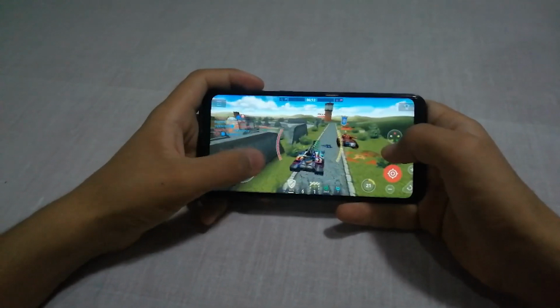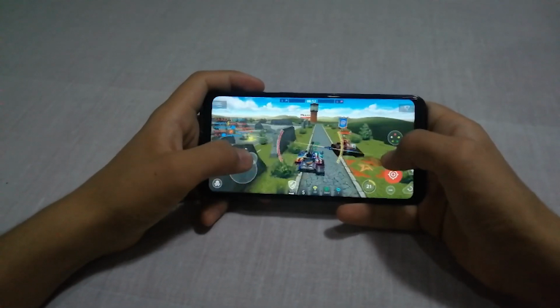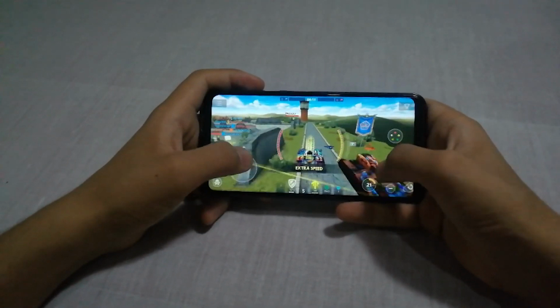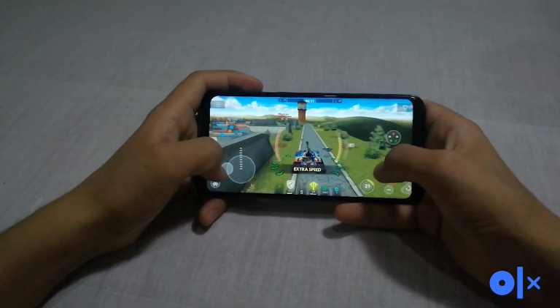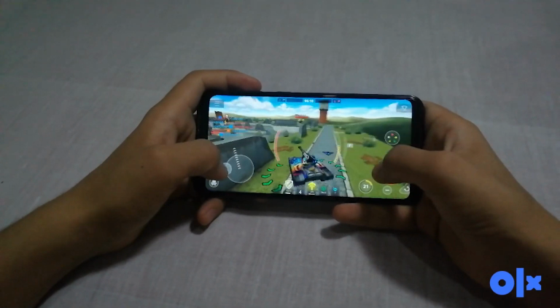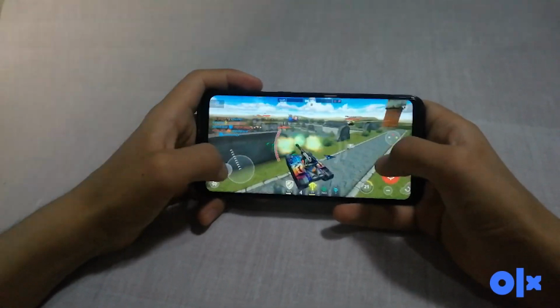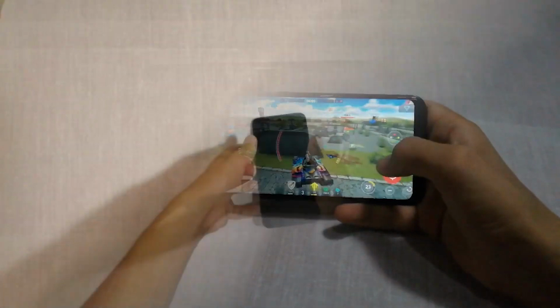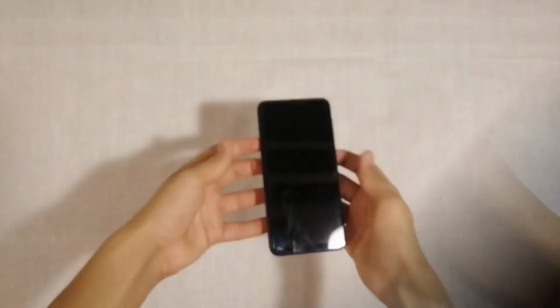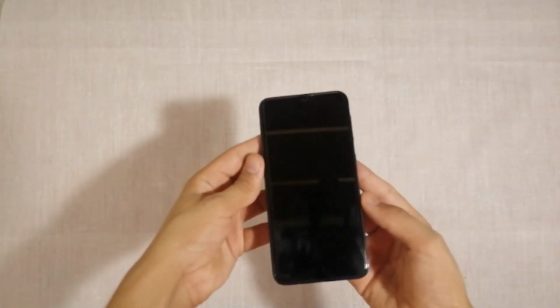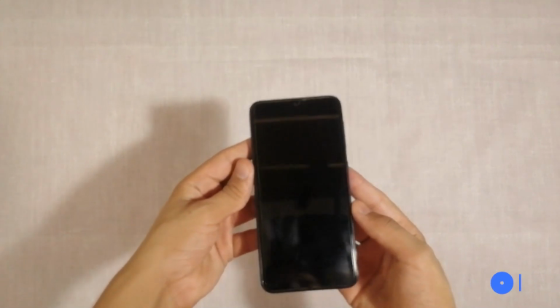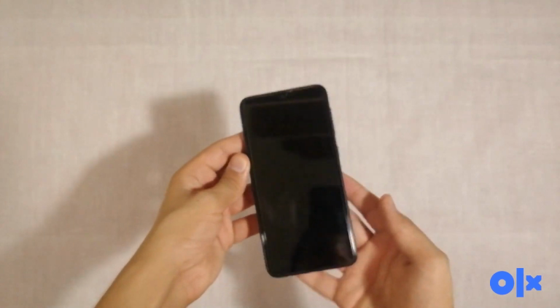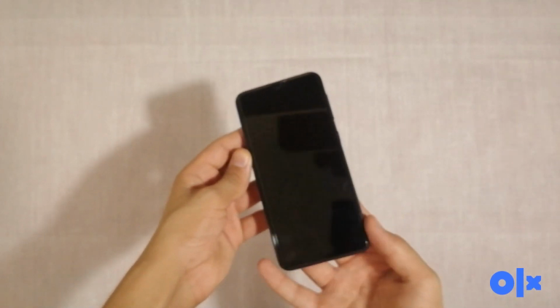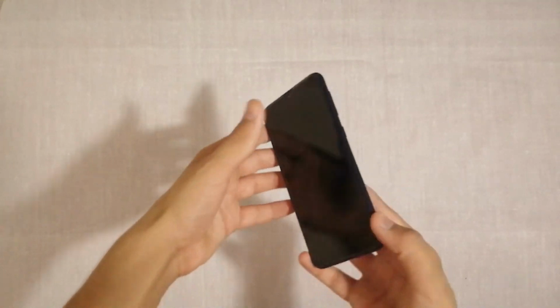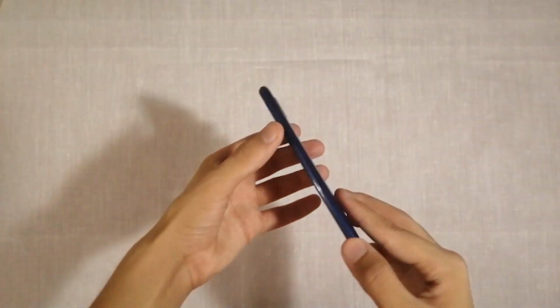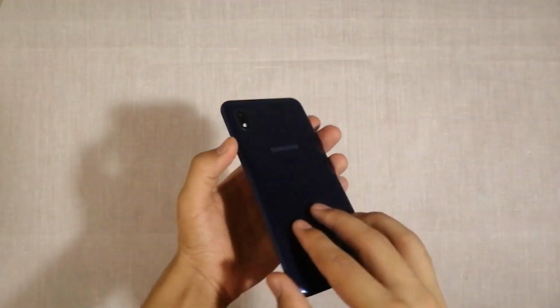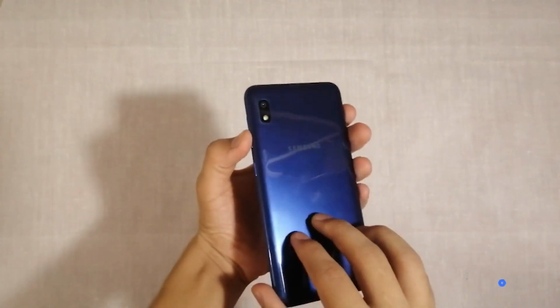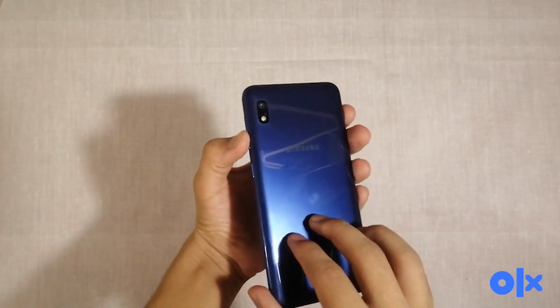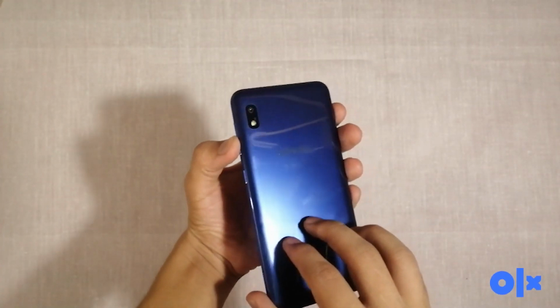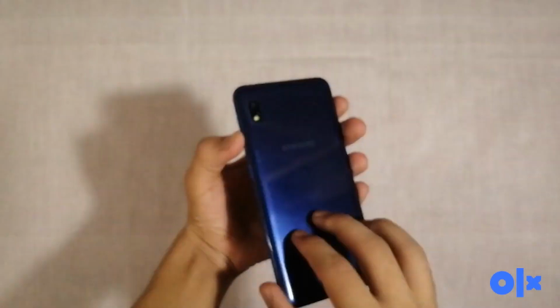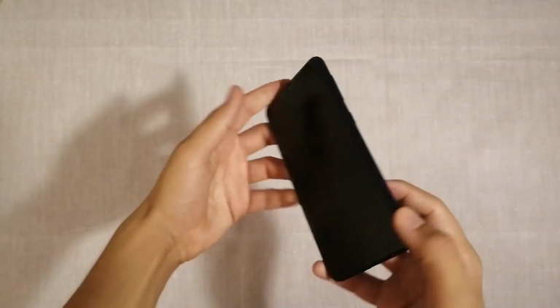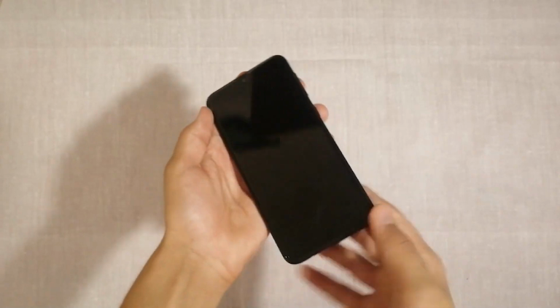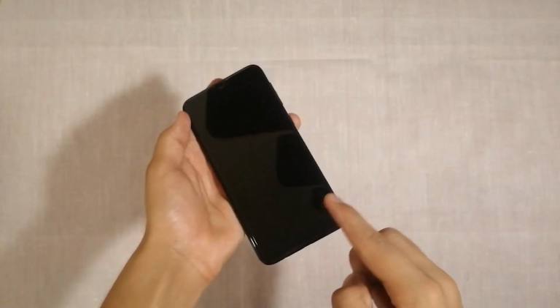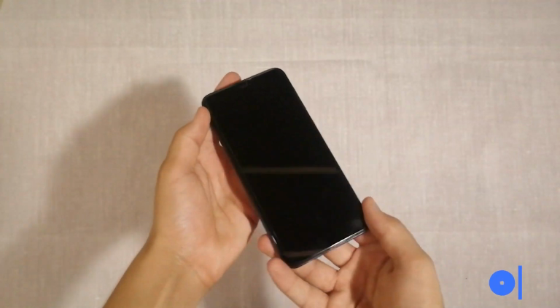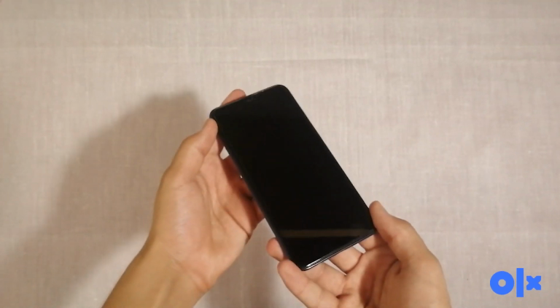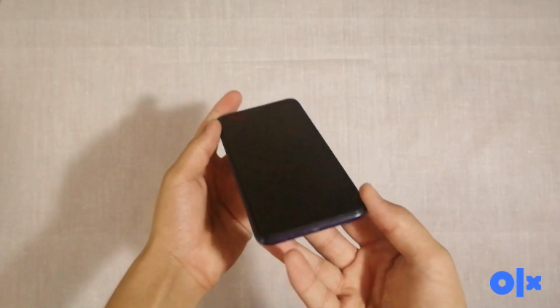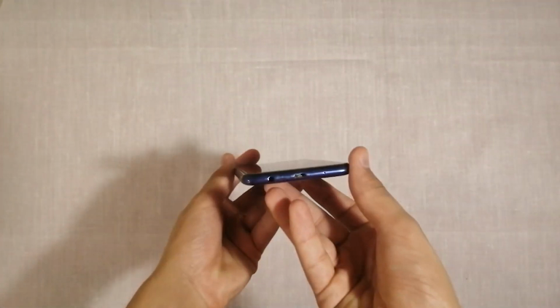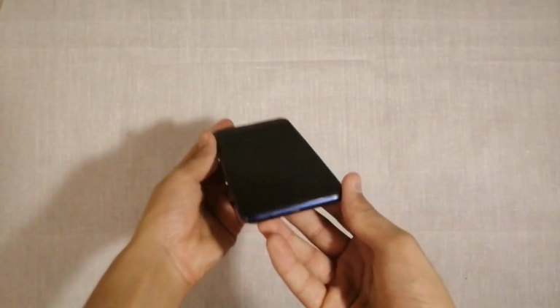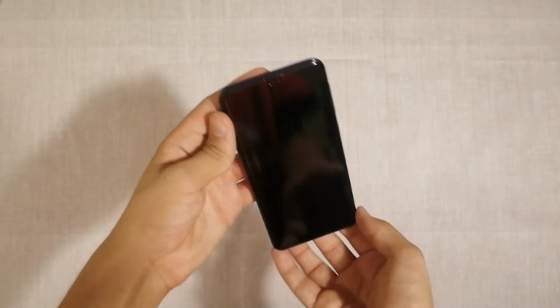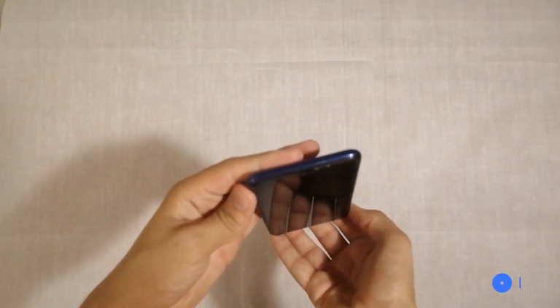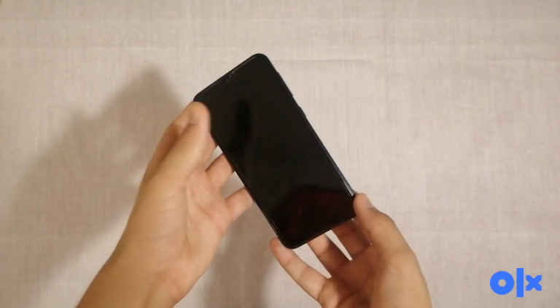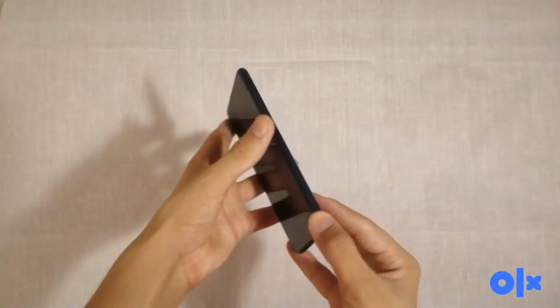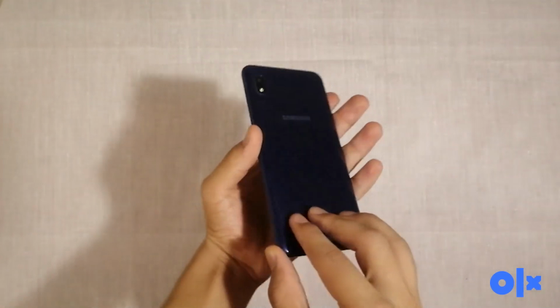To give an honest review about this phone — it's genuinely a good phone. It also has a long-lasting battery and a good camera, and given the price of it, it has a lot to offer.